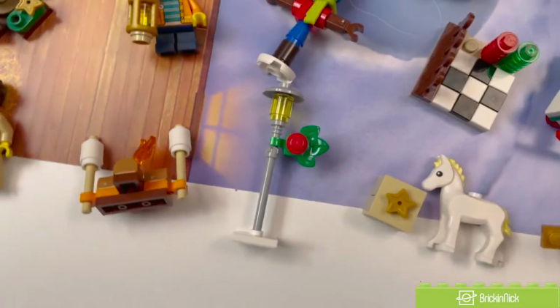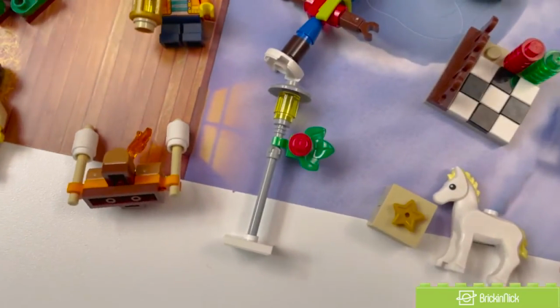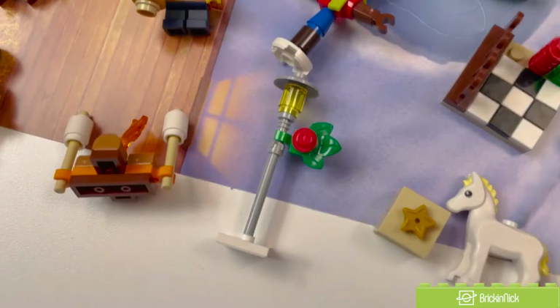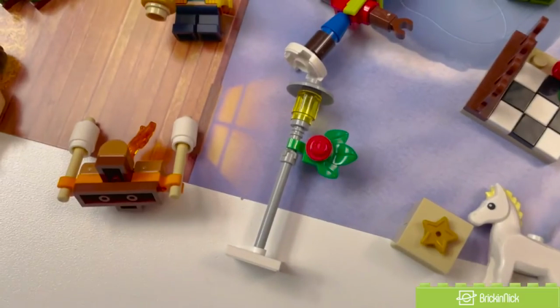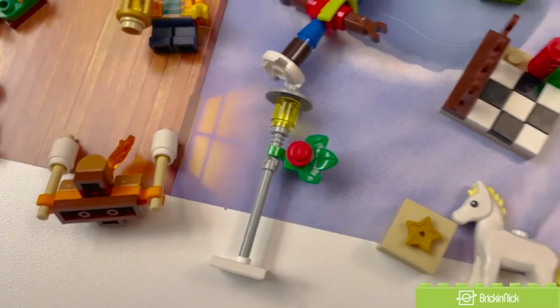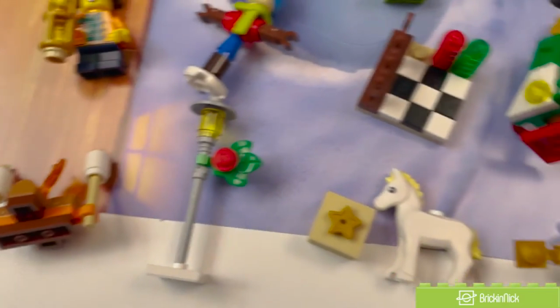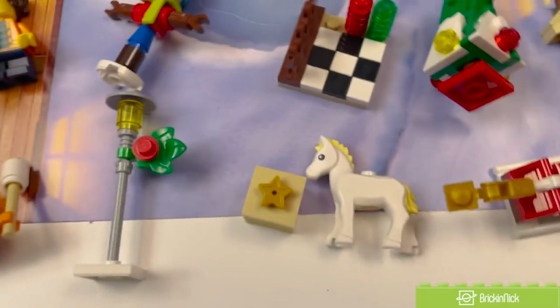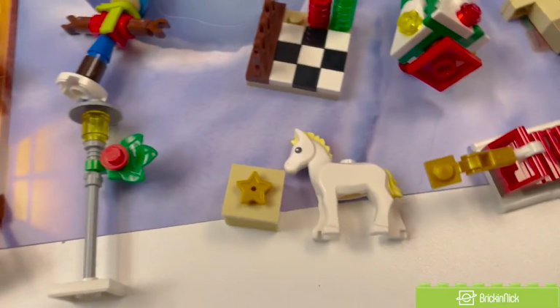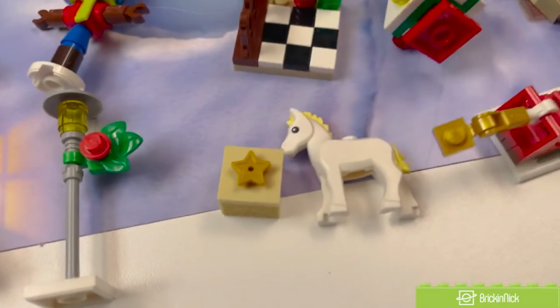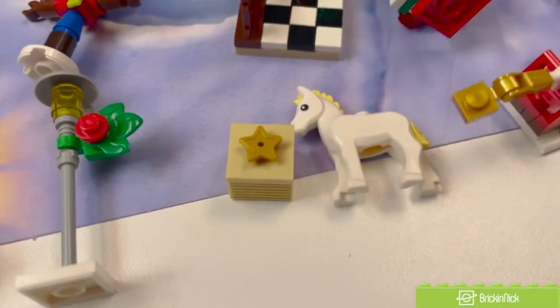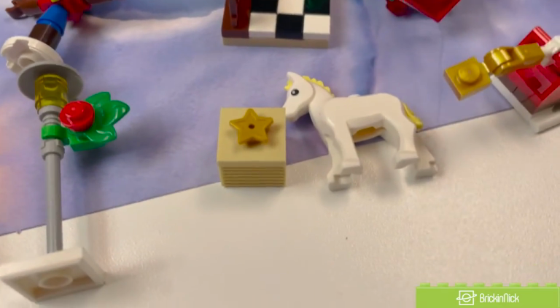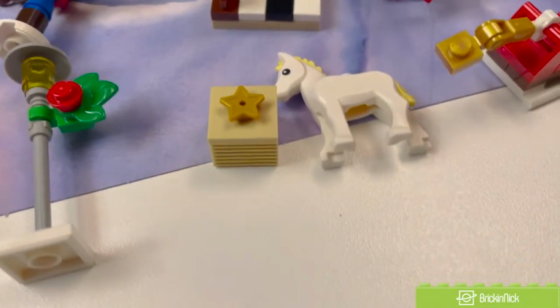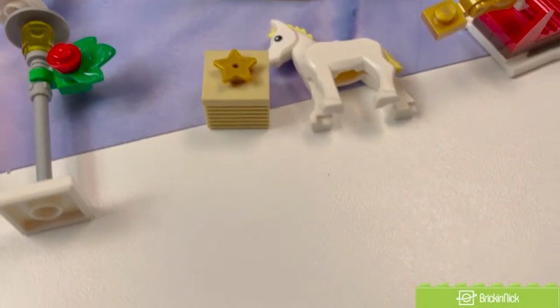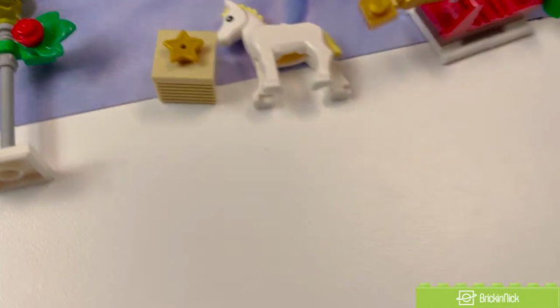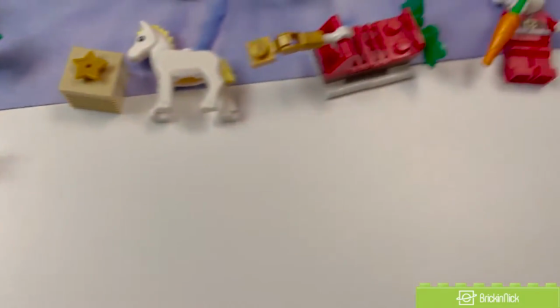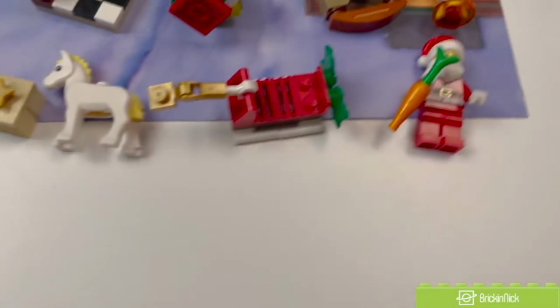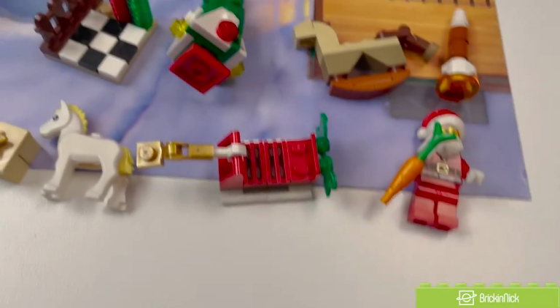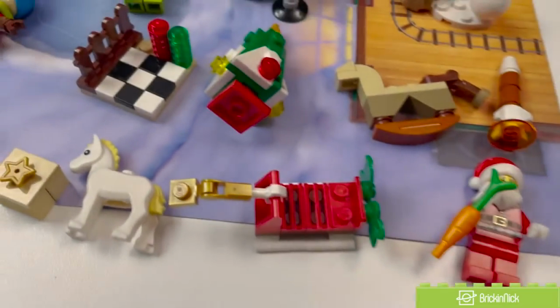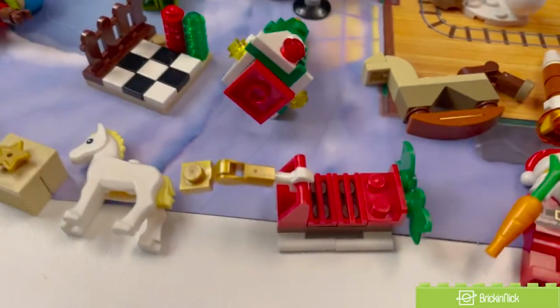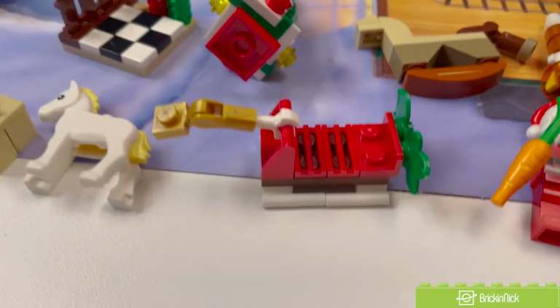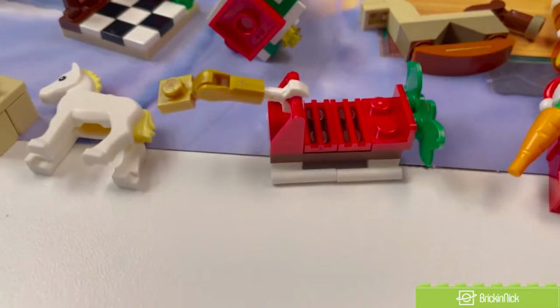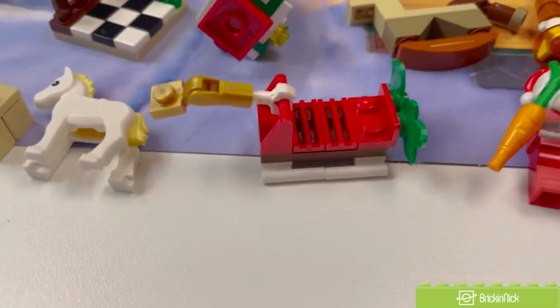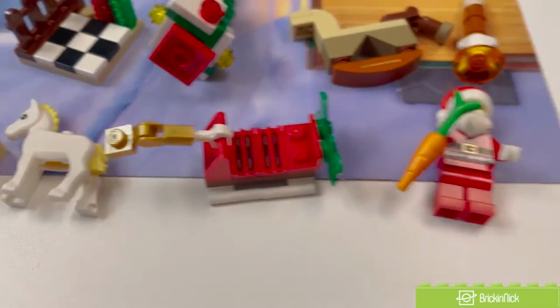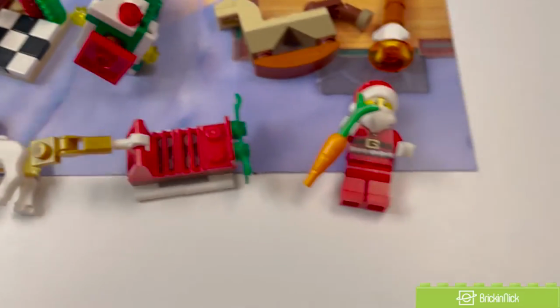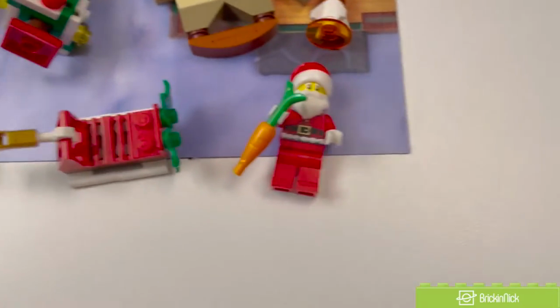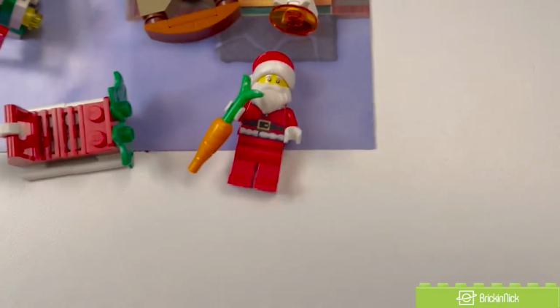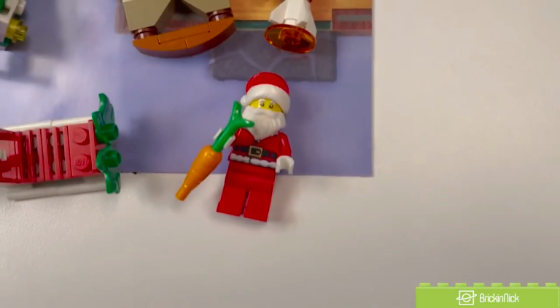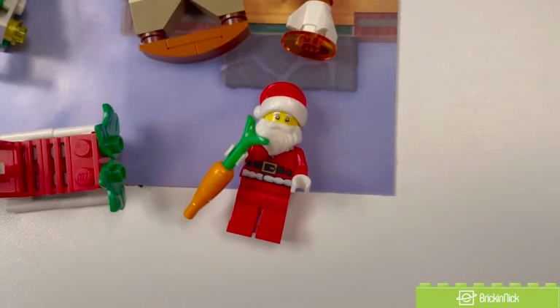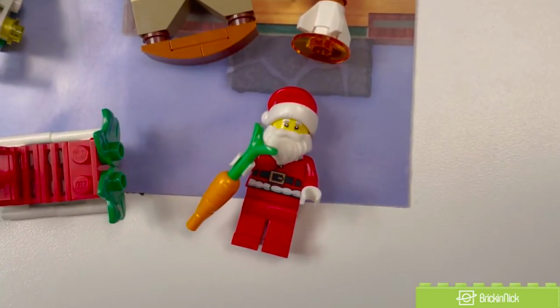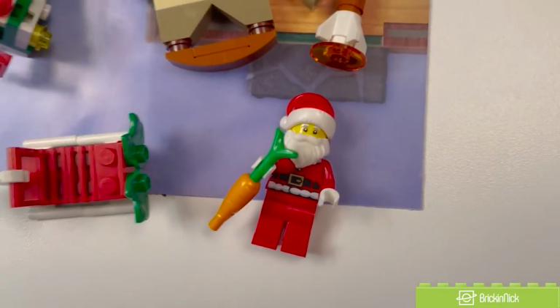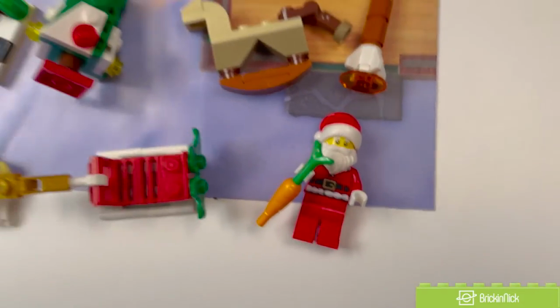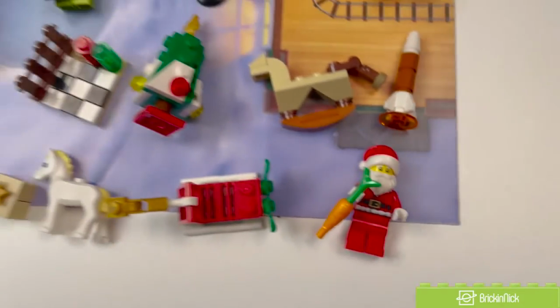There's an awesome little lamppost, a really cool little pony and present, followed by a sleigh that can be attached to it, and of course, Santa with a carrot.